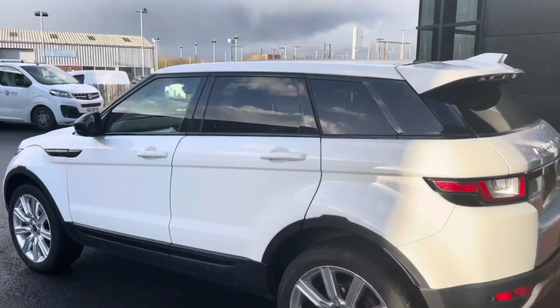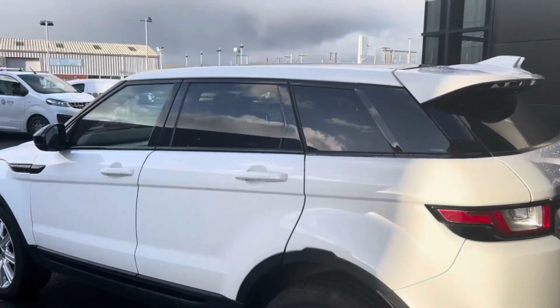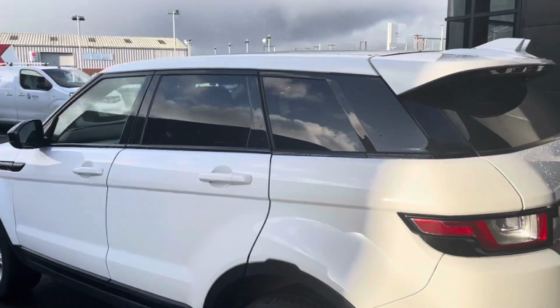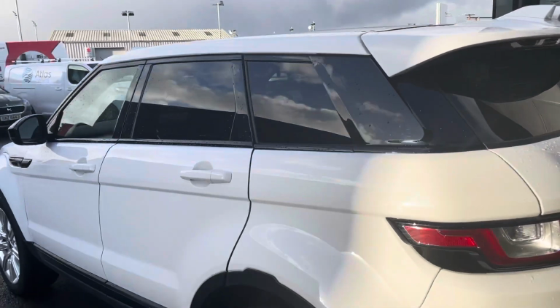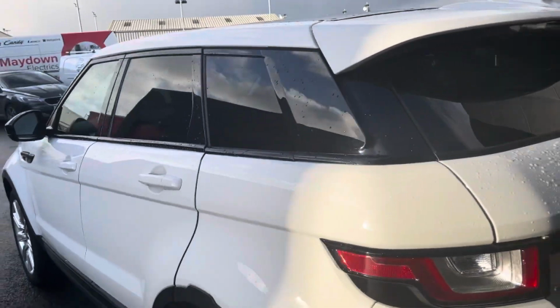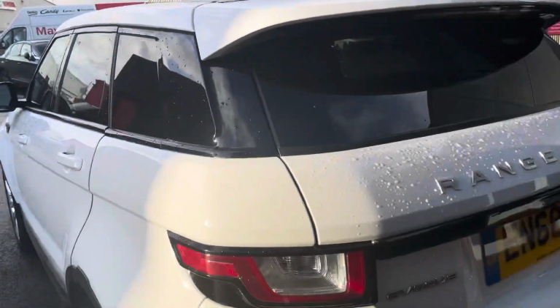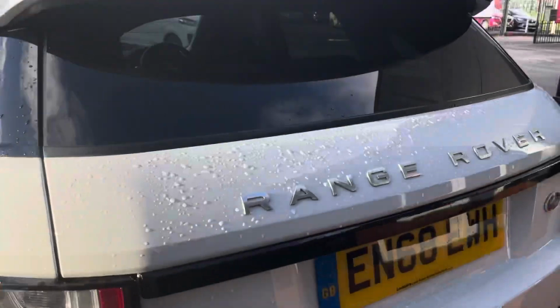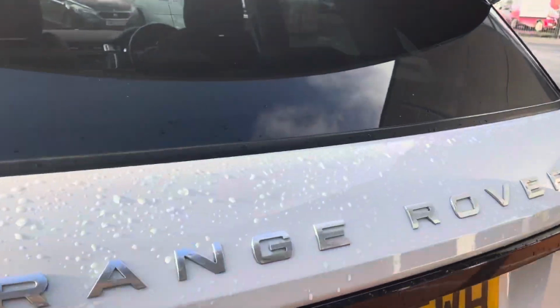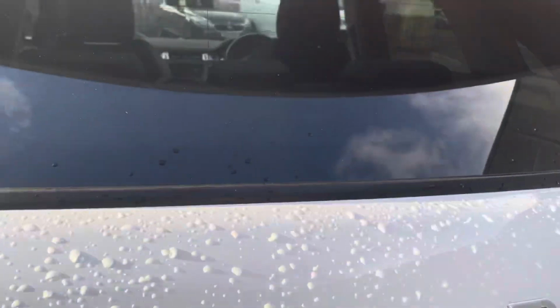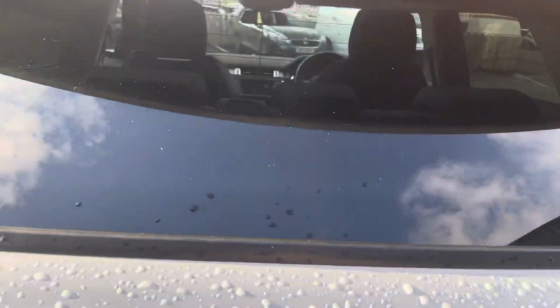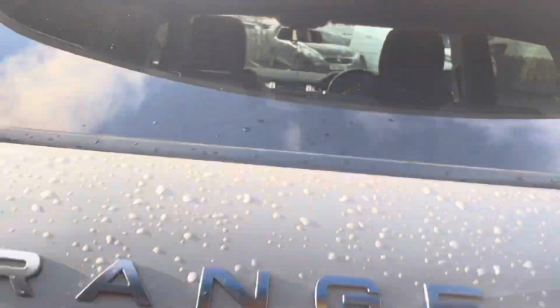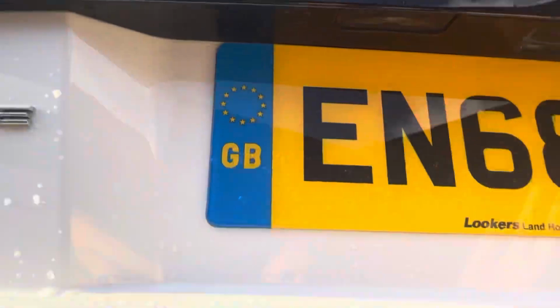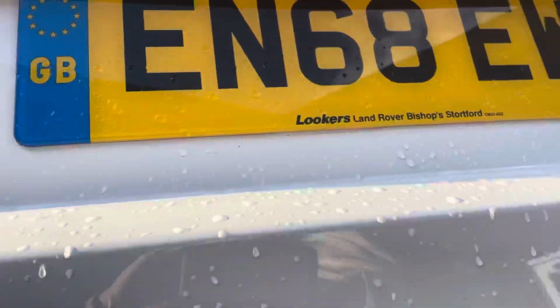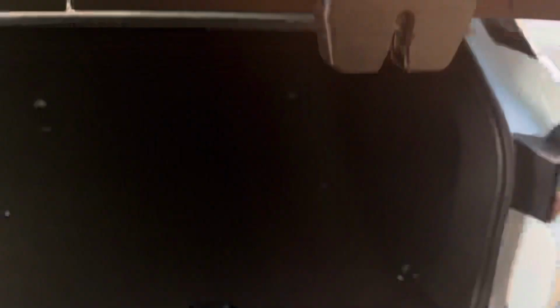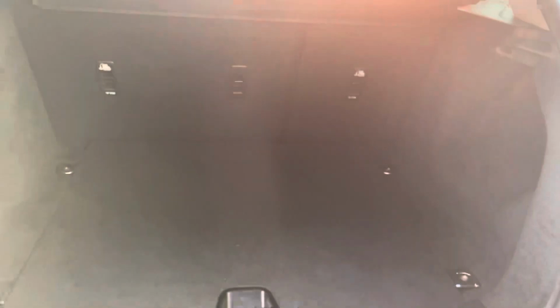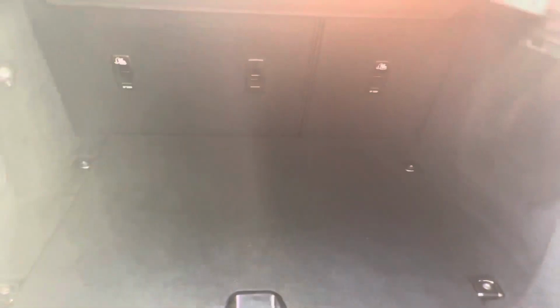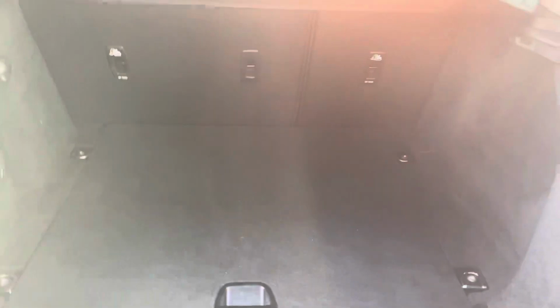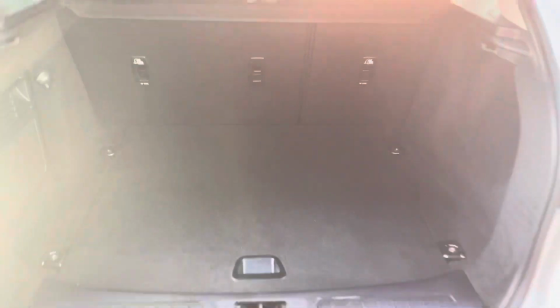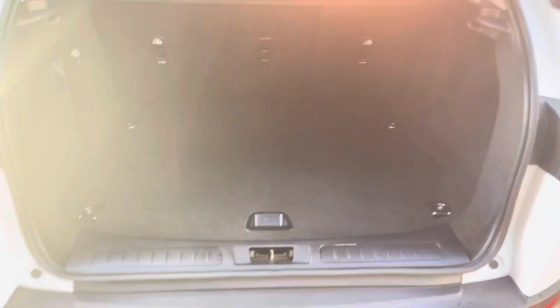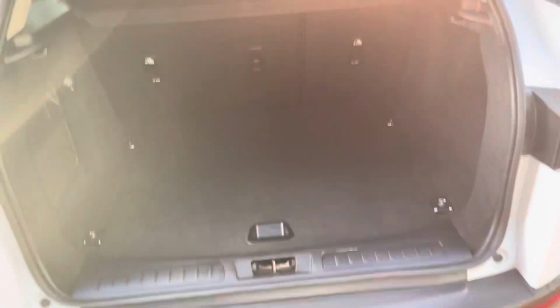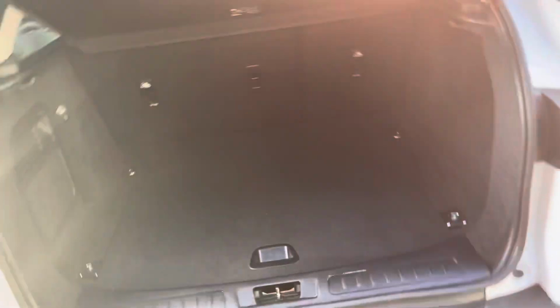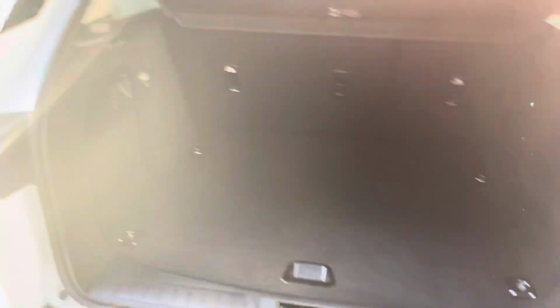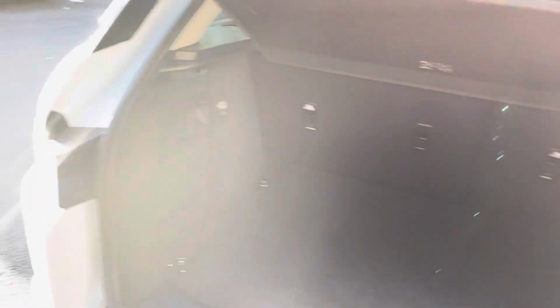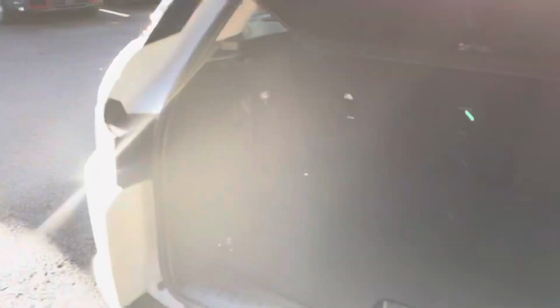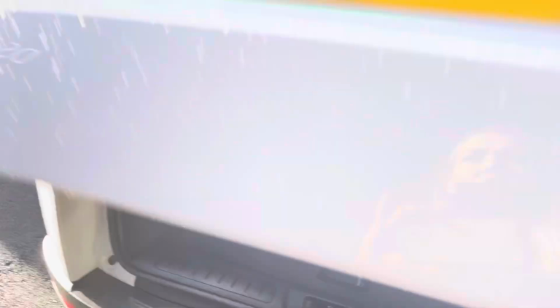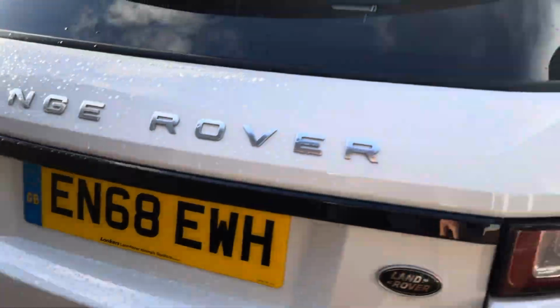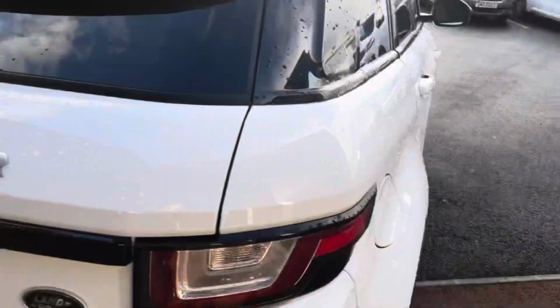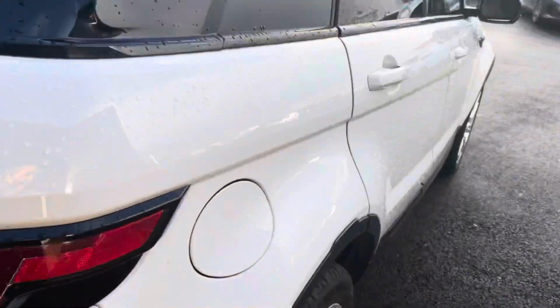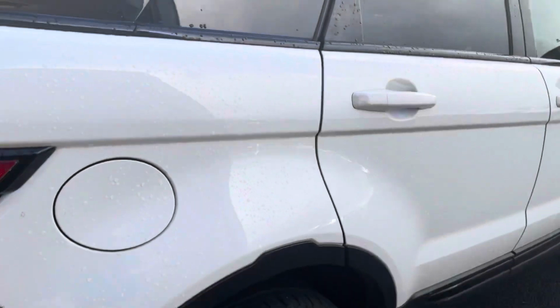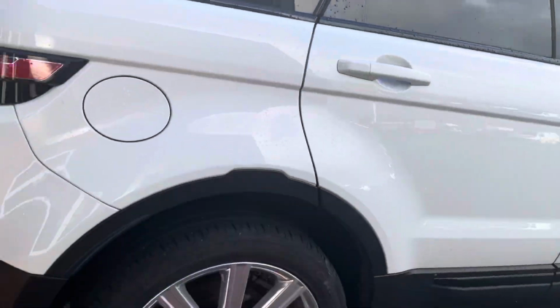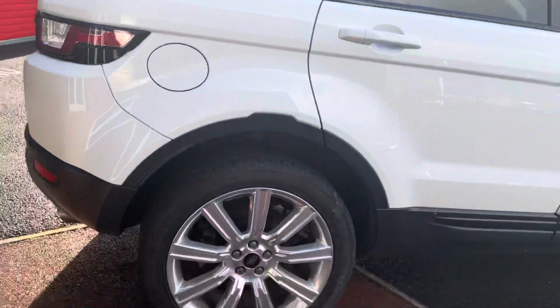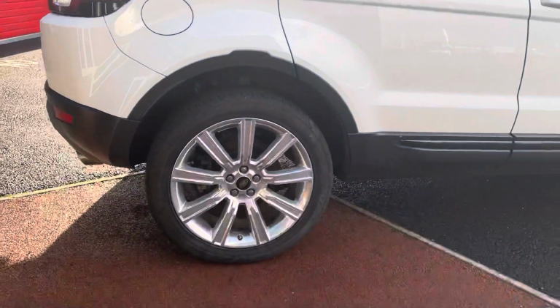As you can see, it's finished in that lovely white with your privacy glass in the rear. The Evoque is also a great size family SUV with your split-level boot there as well, so you can fit all your belongings in. You also get your 20-inch alloy wheels.